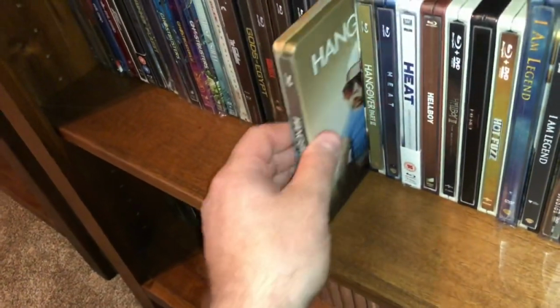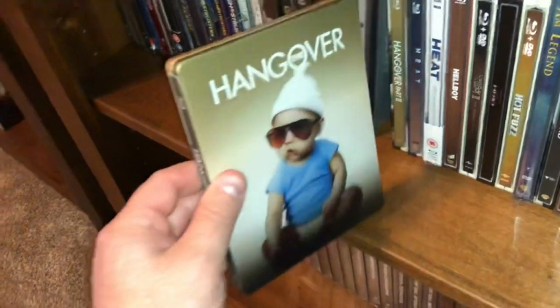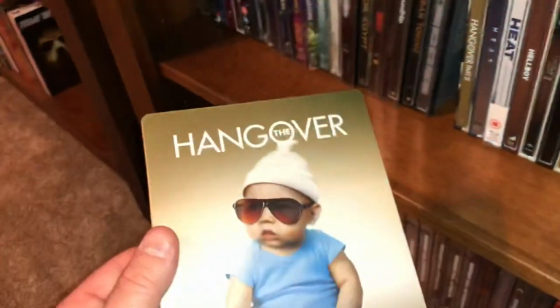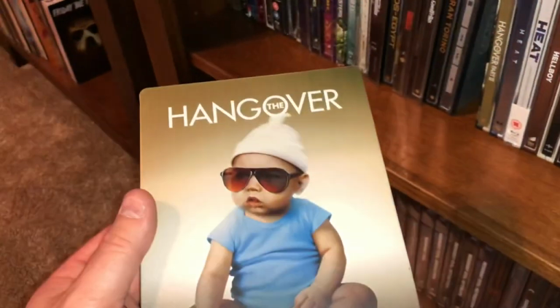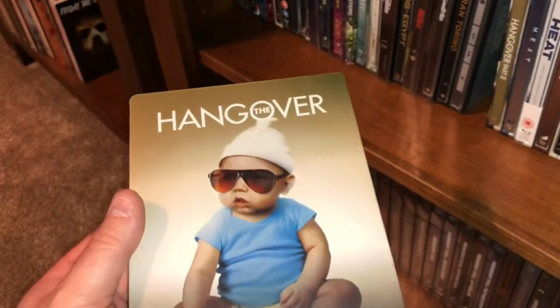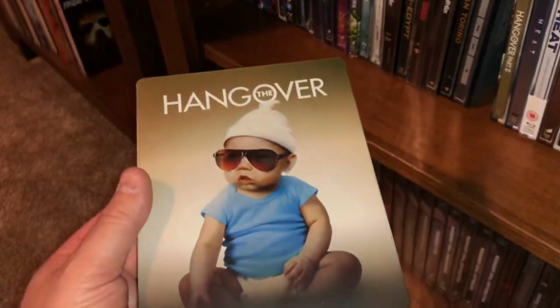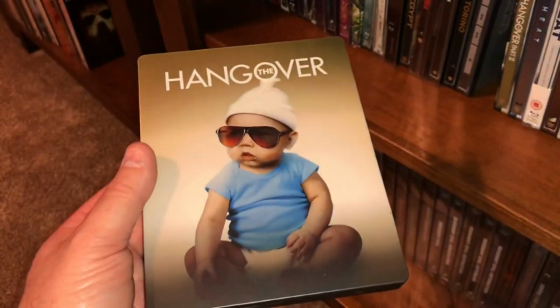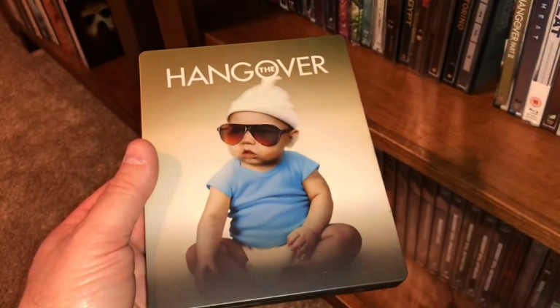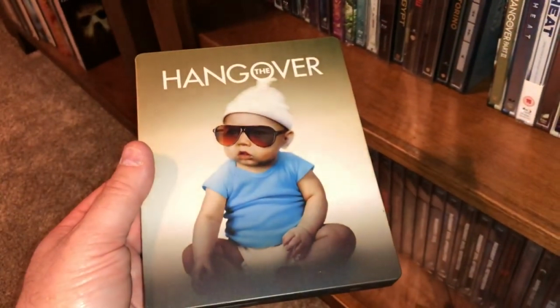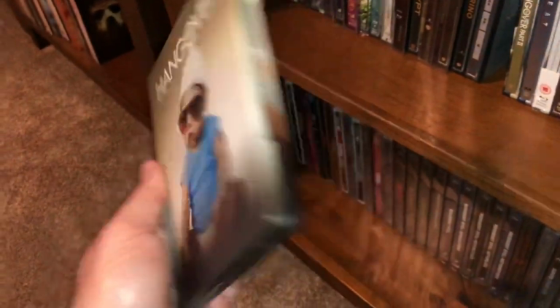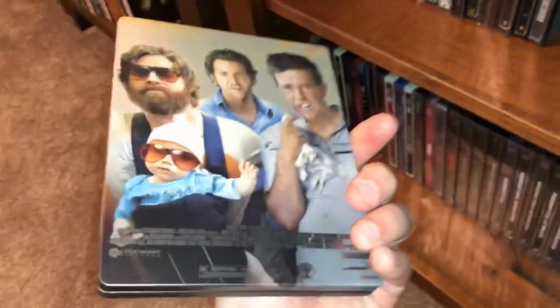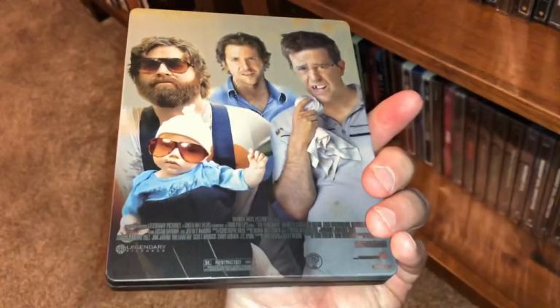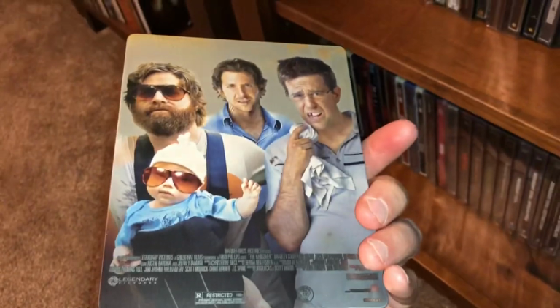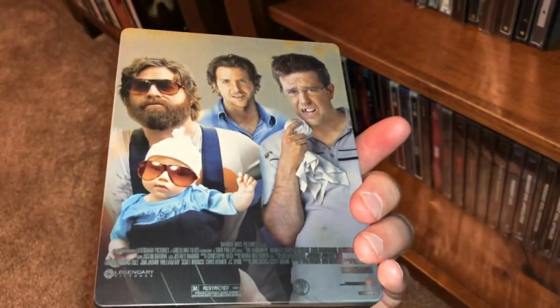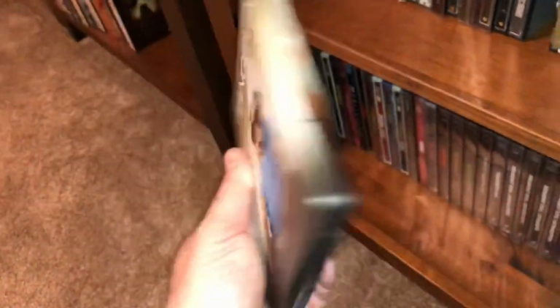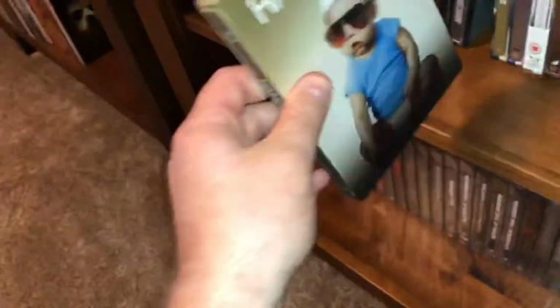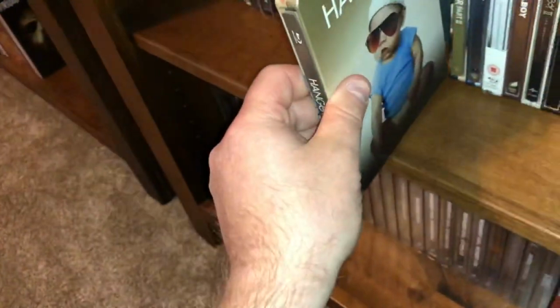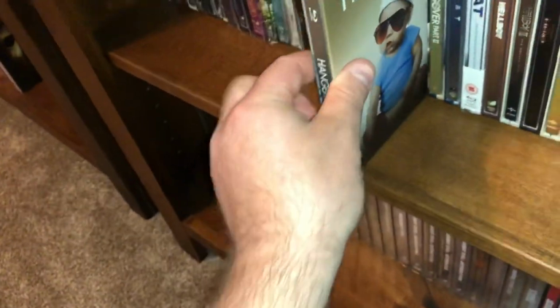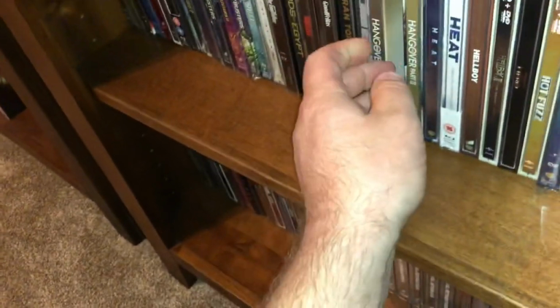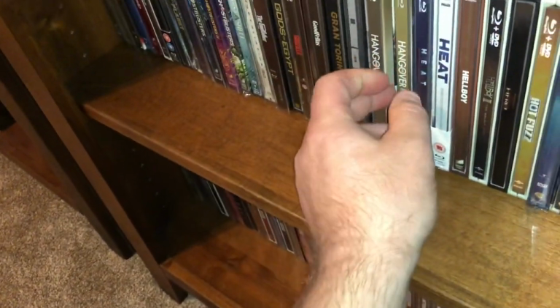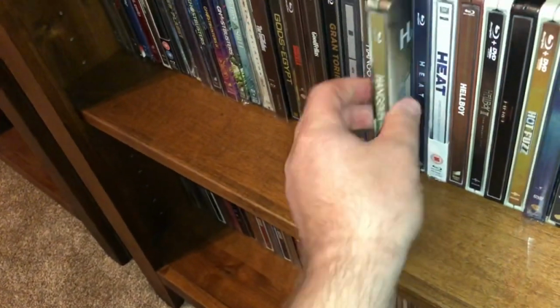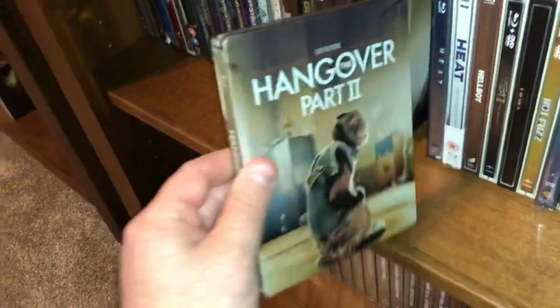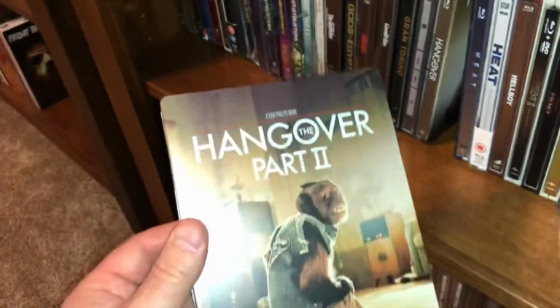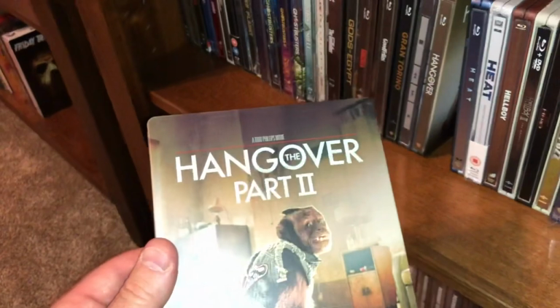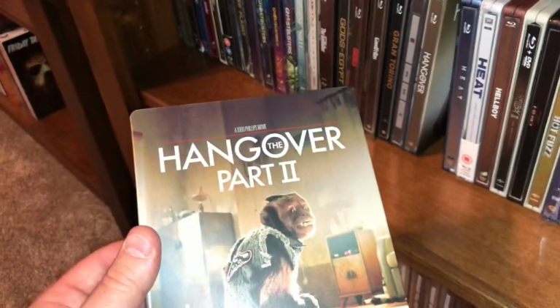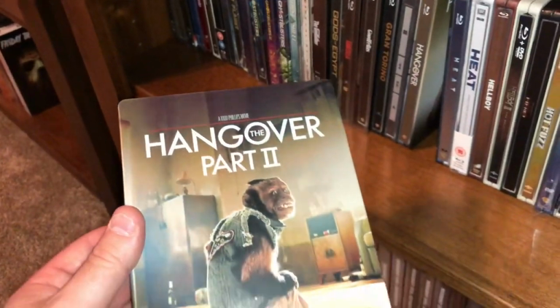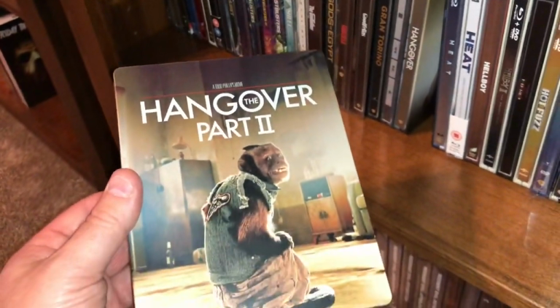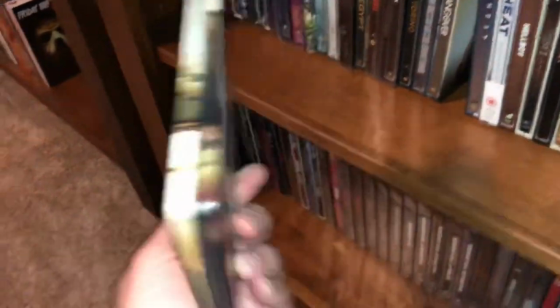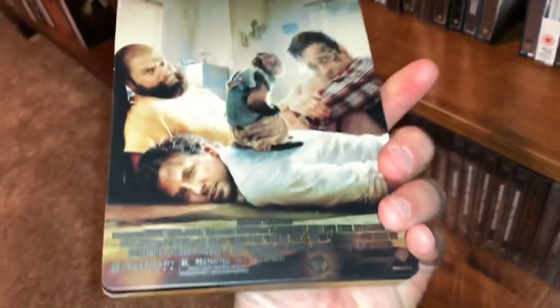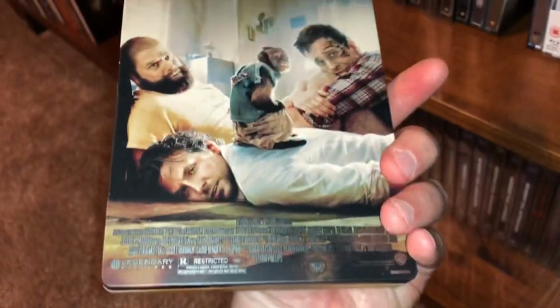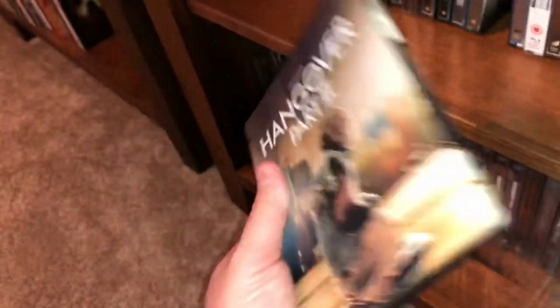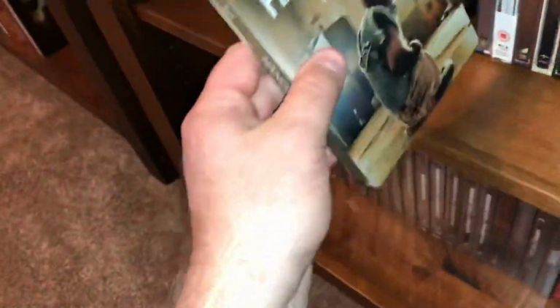Some silly comedies — The Hangover and The Hangover 2. They're fun movies.